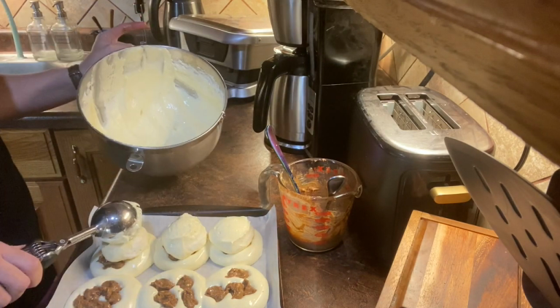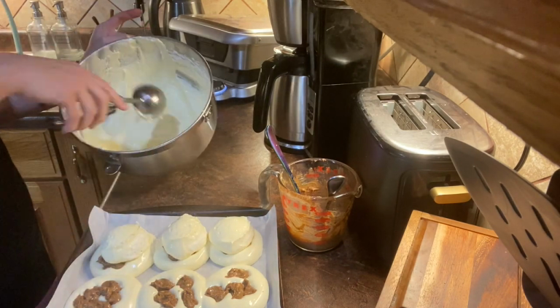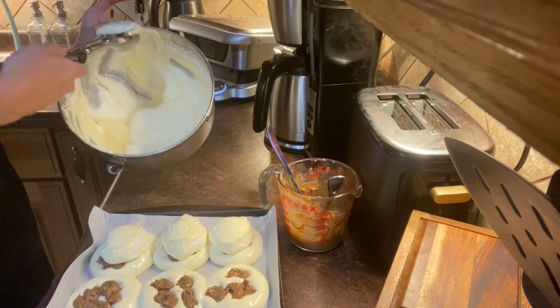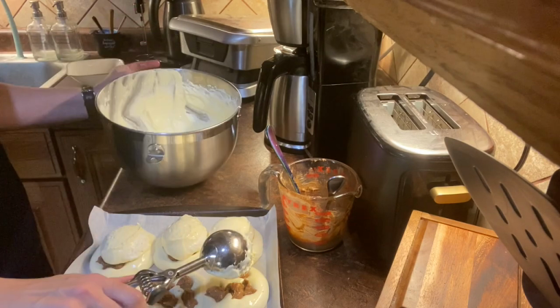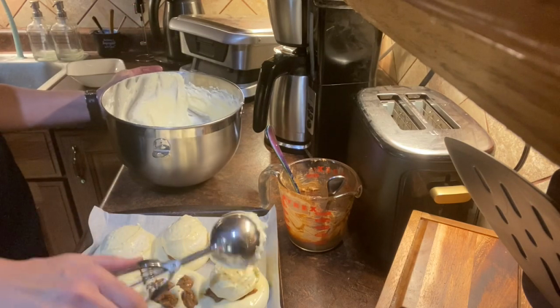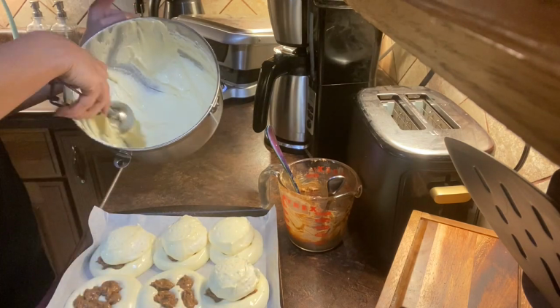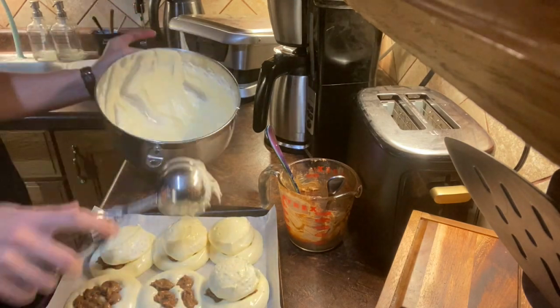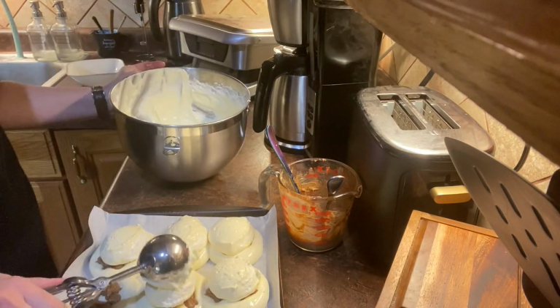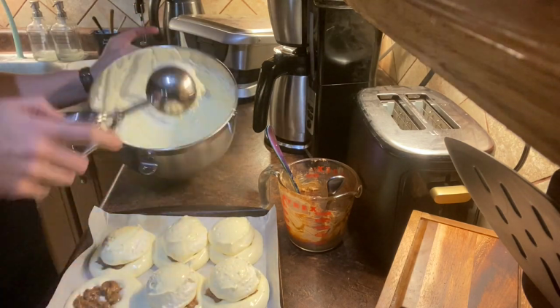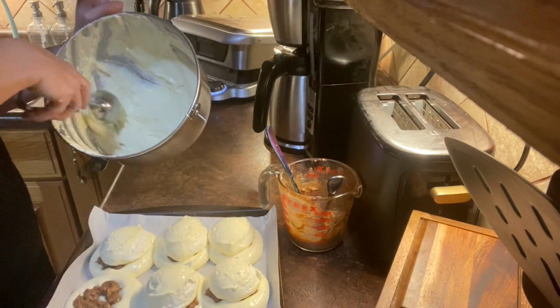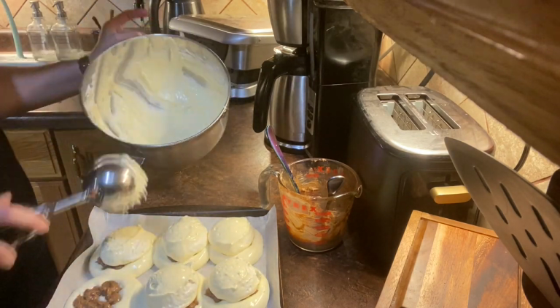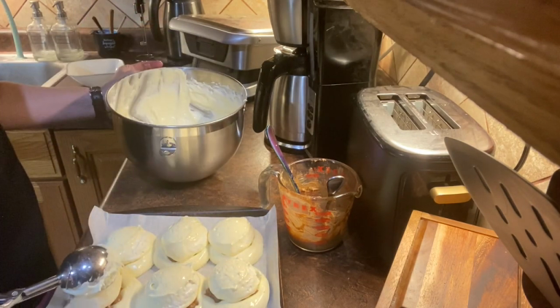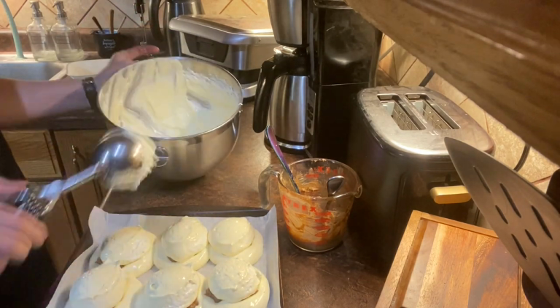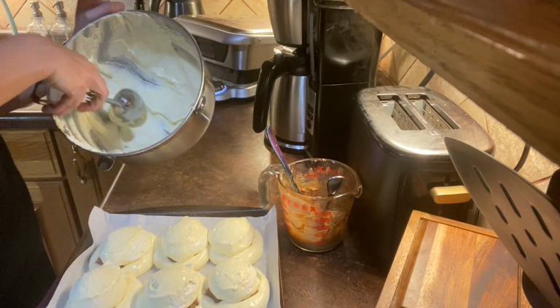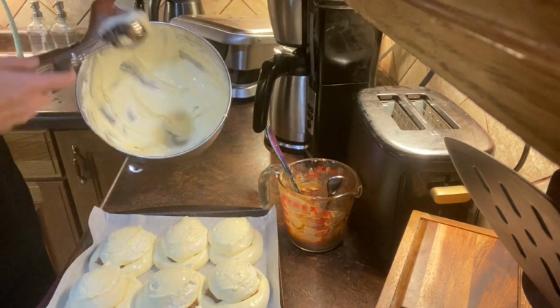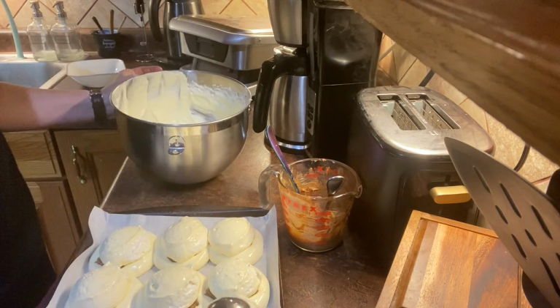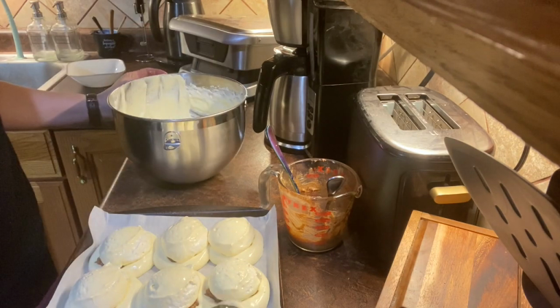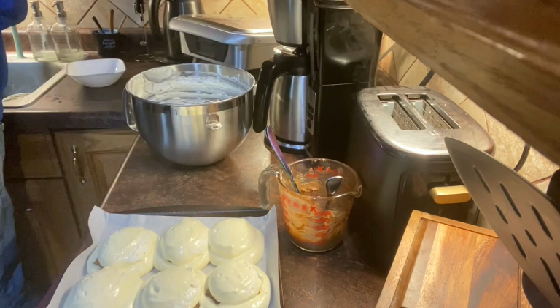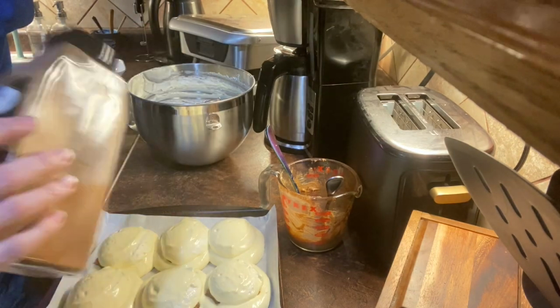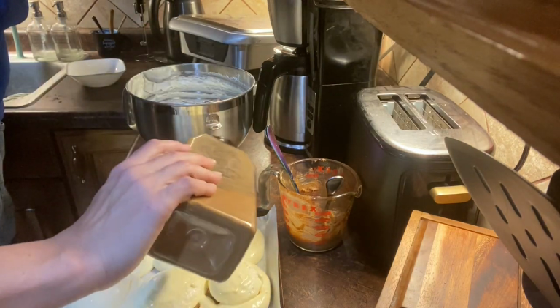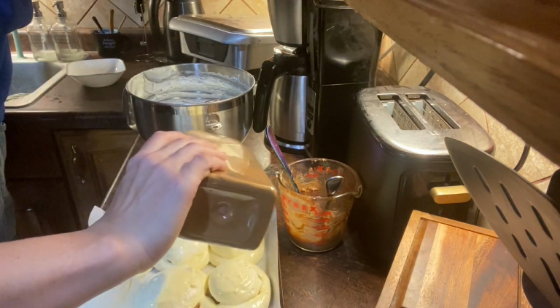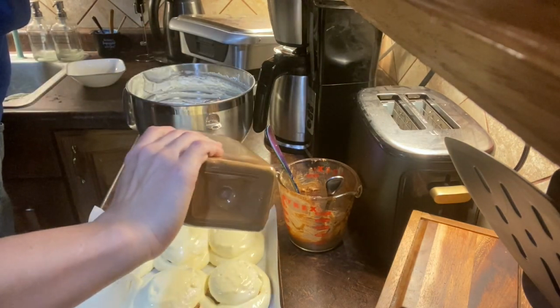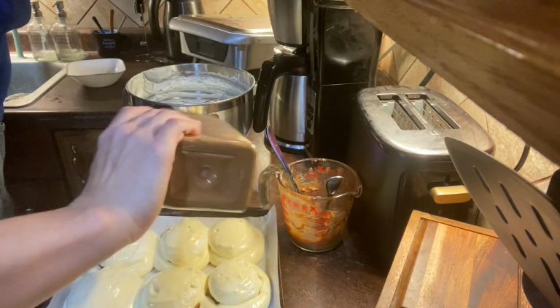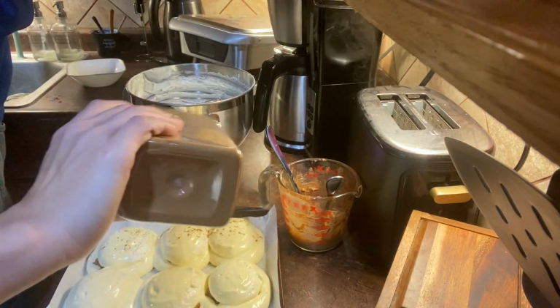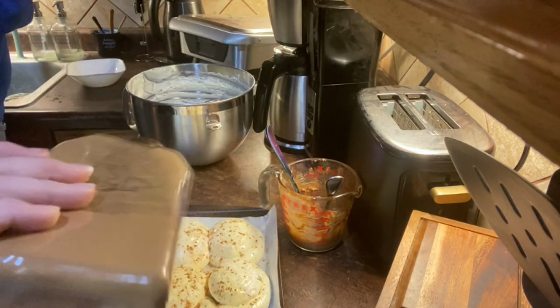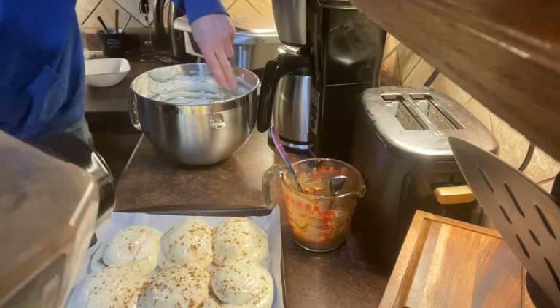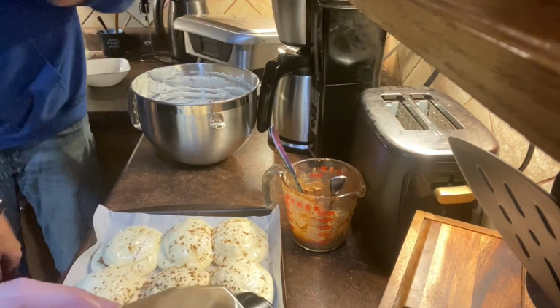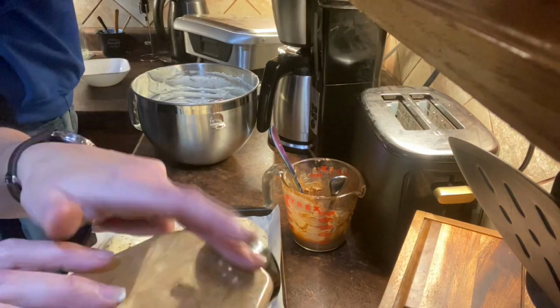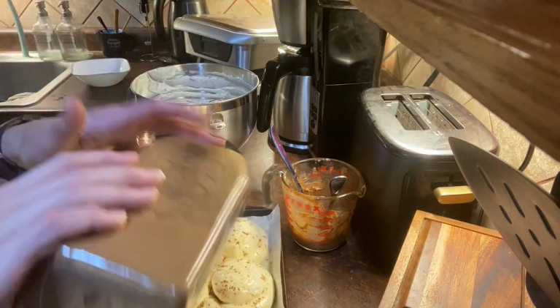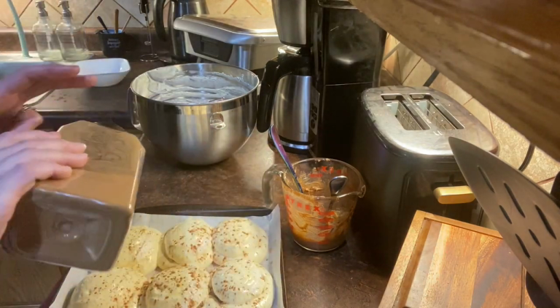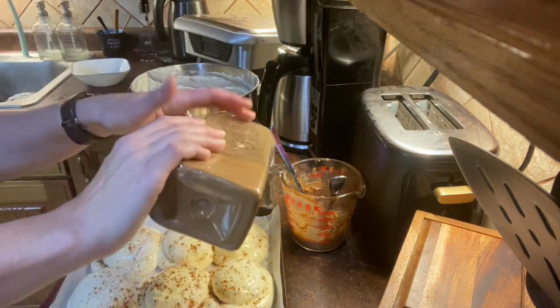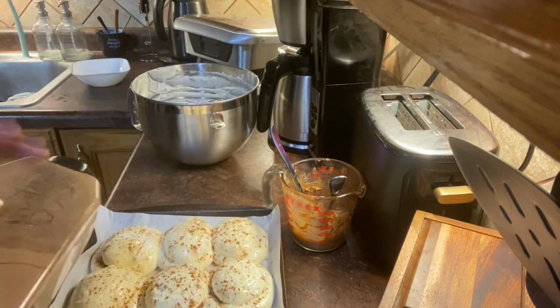Then top it down a little bit more. Take each roll with one more scoop of fluff. Once that's done, sprinkle with cinnamon powder and brown swerve.